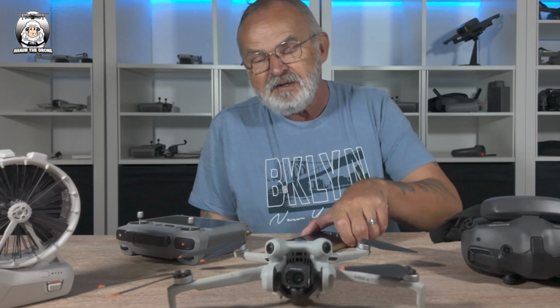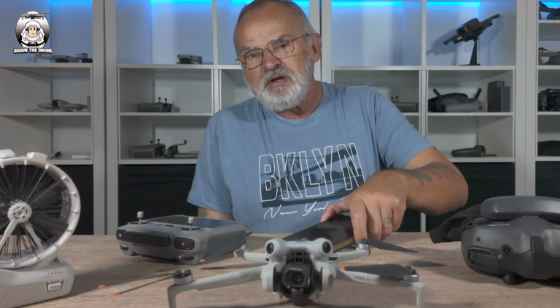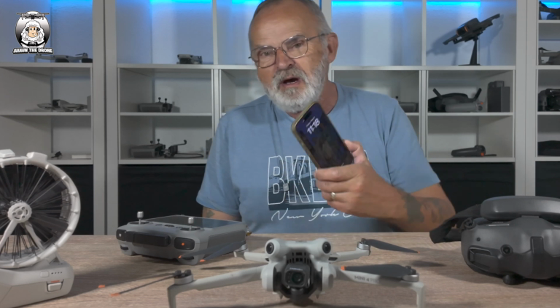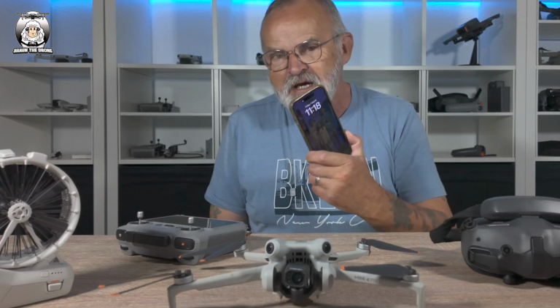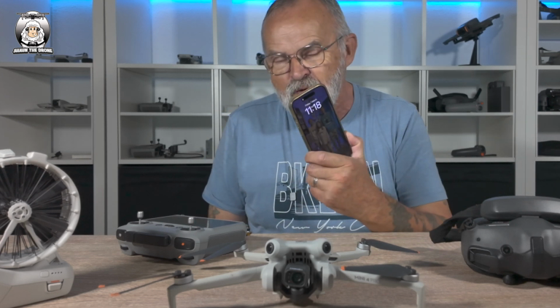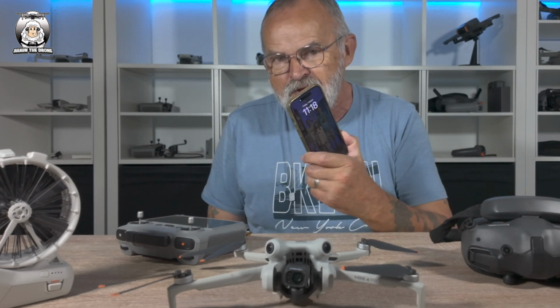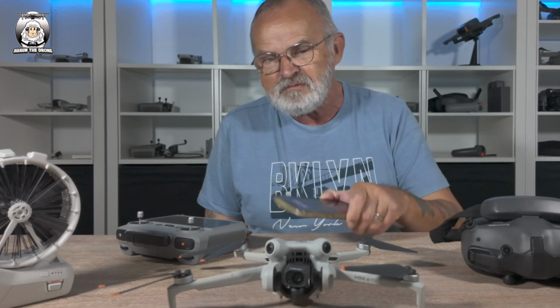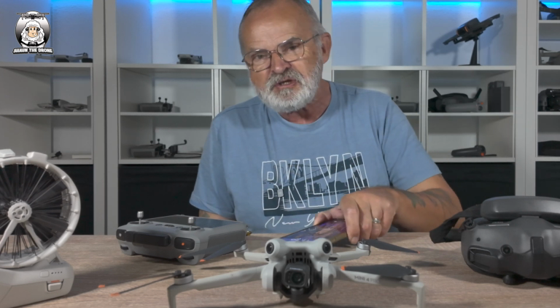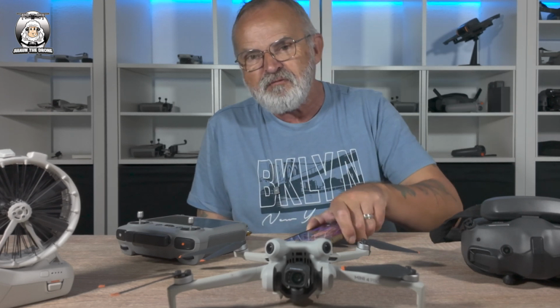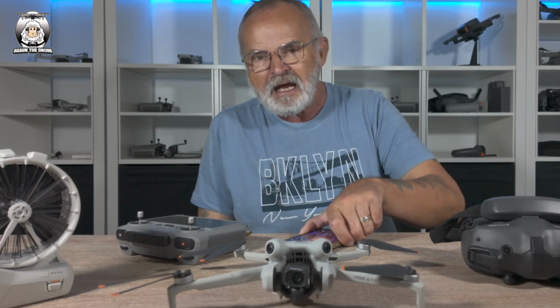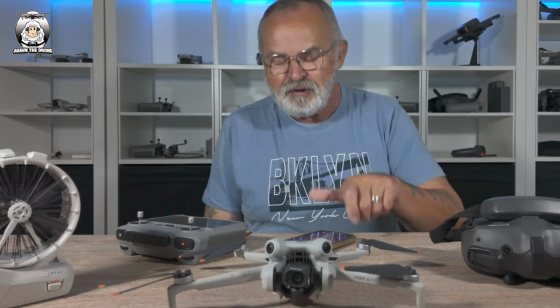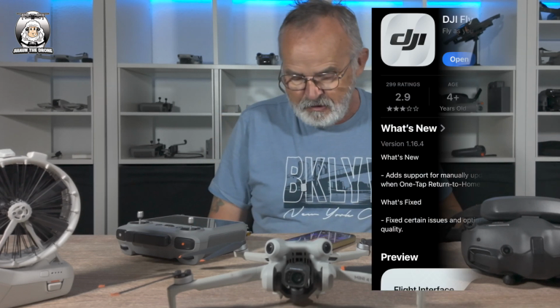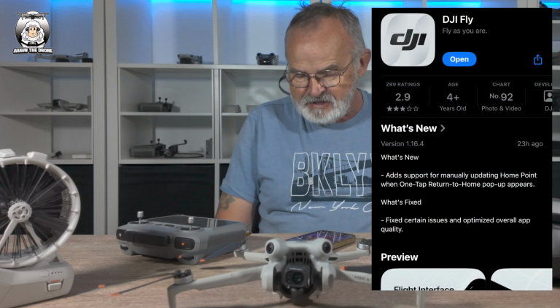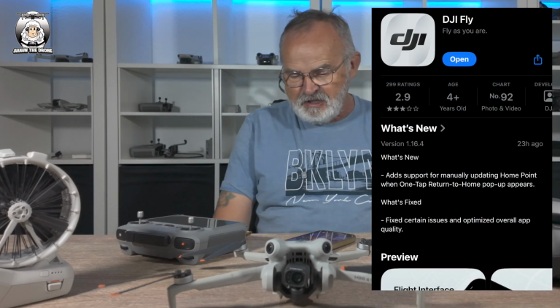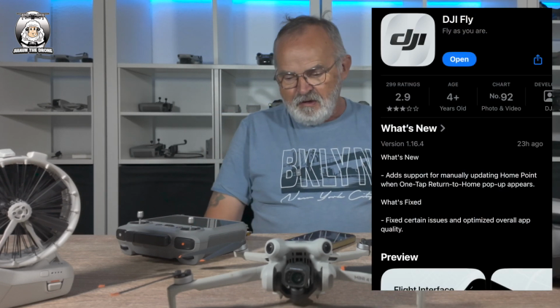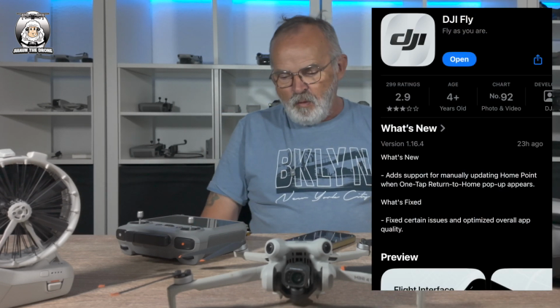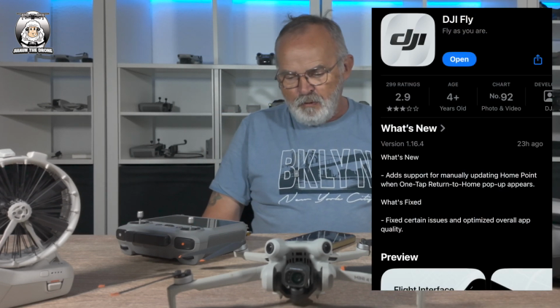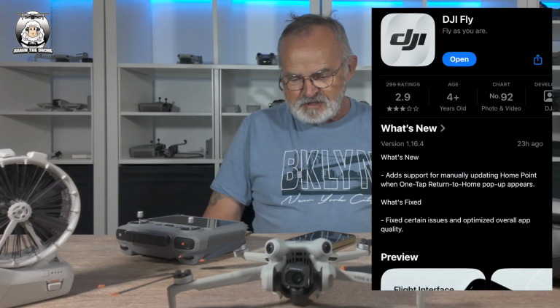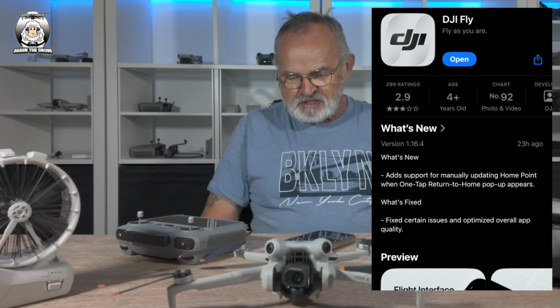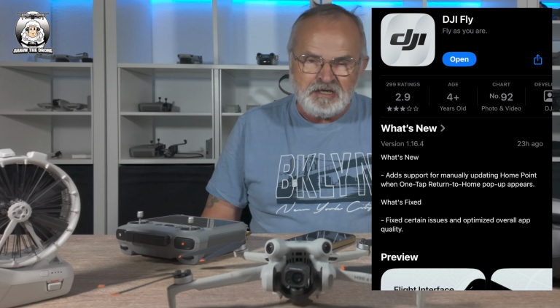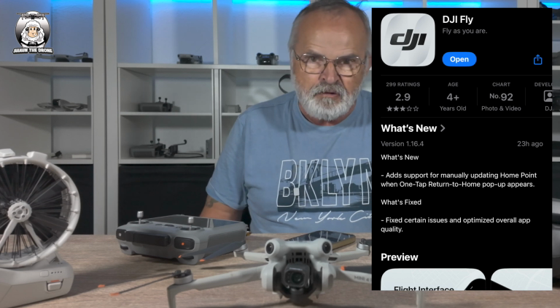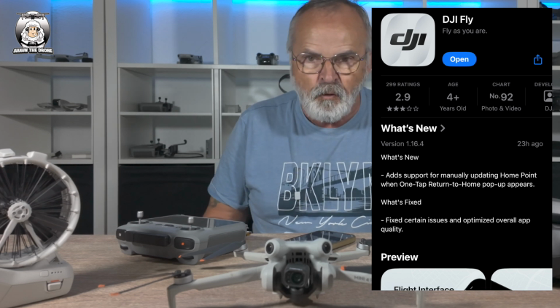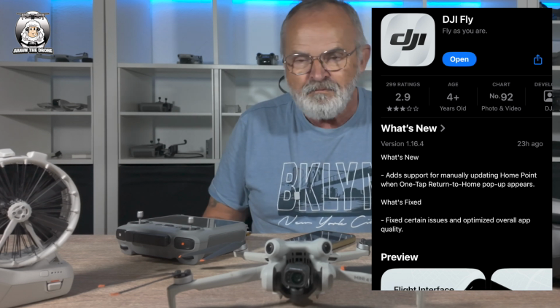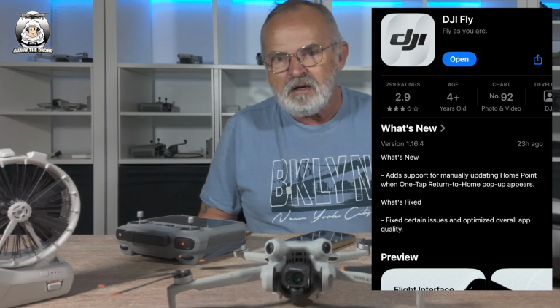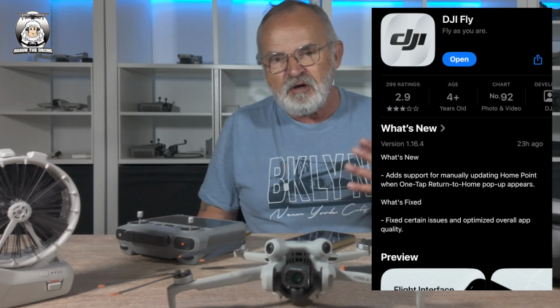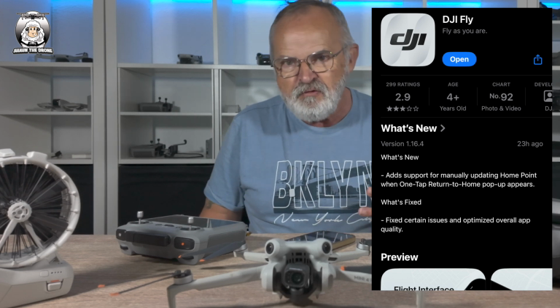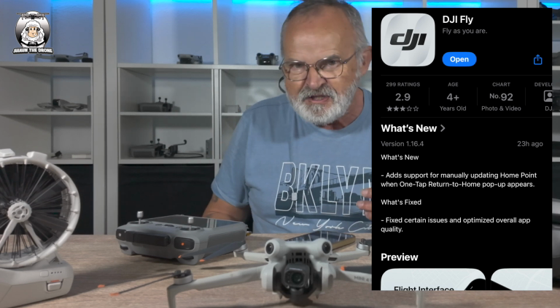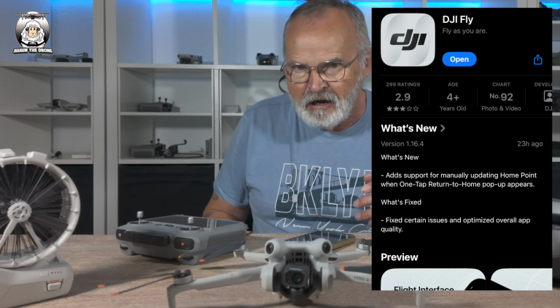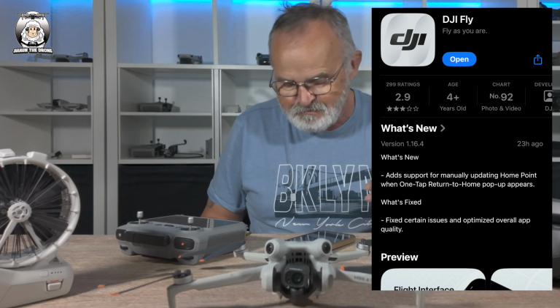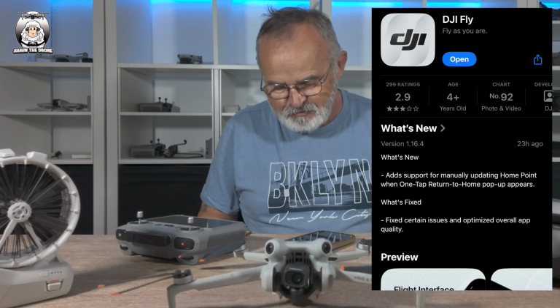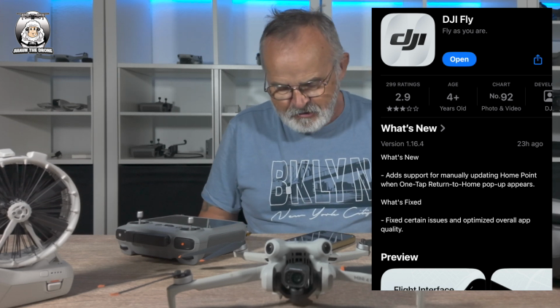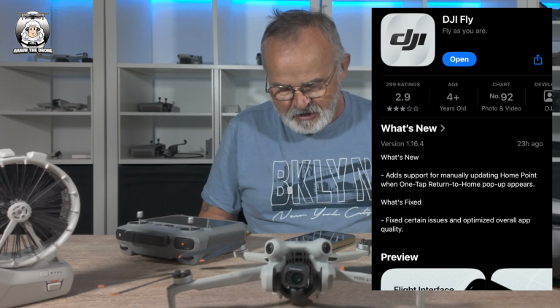There's been a new update on the DJI Fly app, and that is version 1.16.4. It's got a new feature which is really good to know.